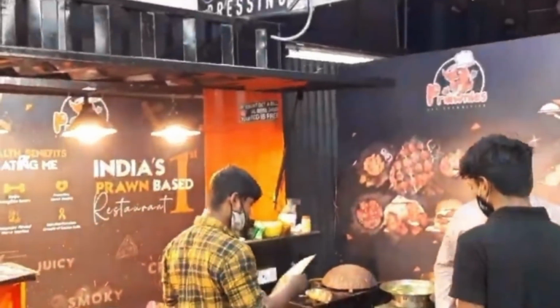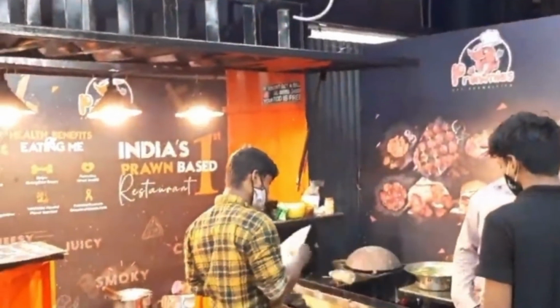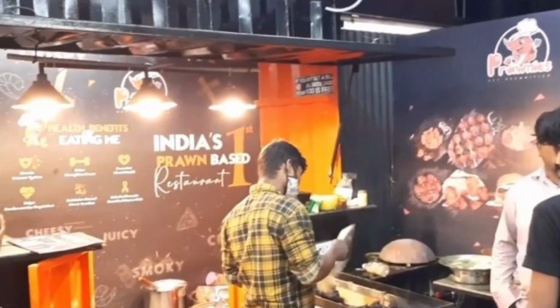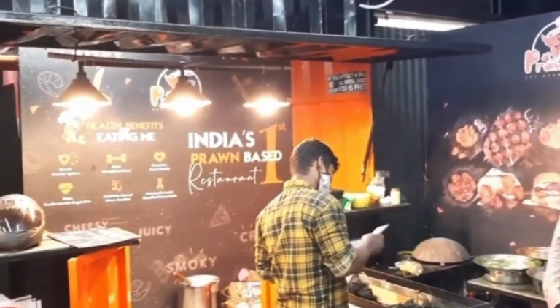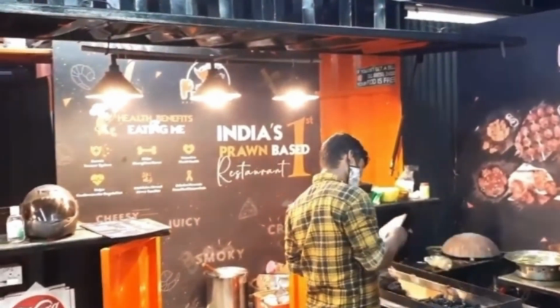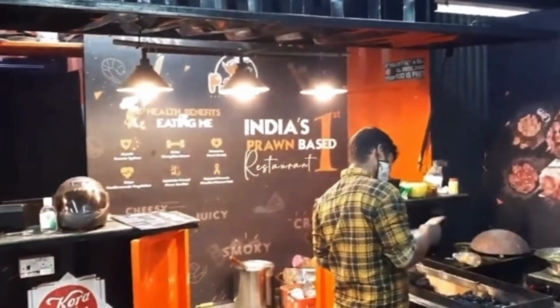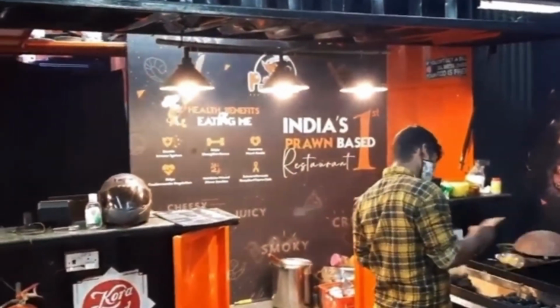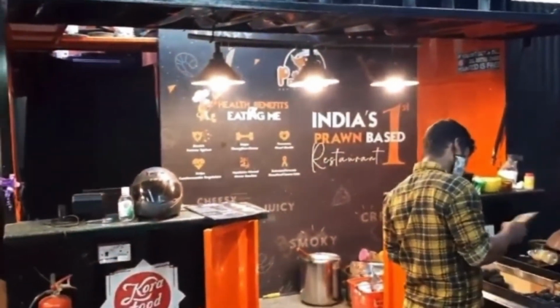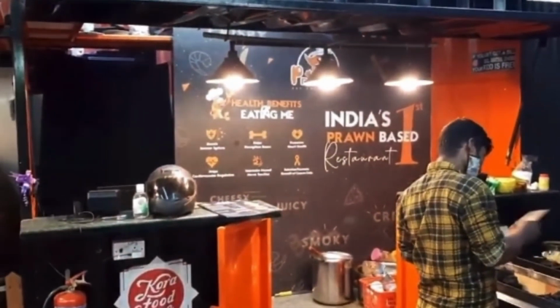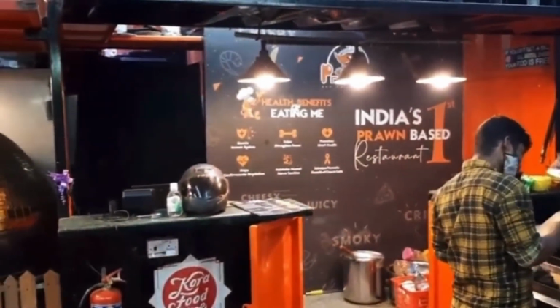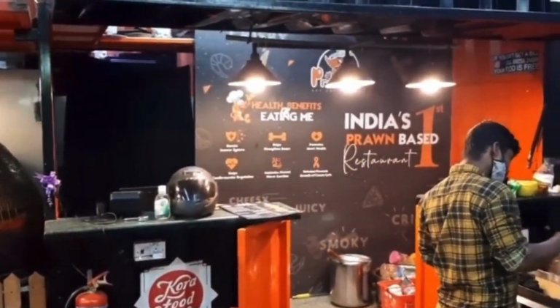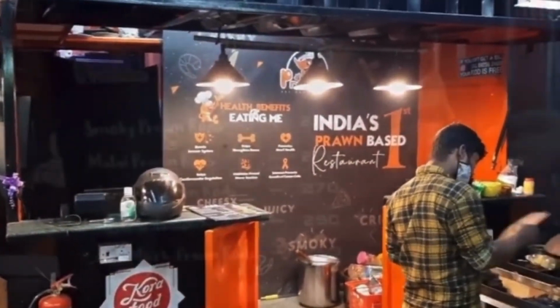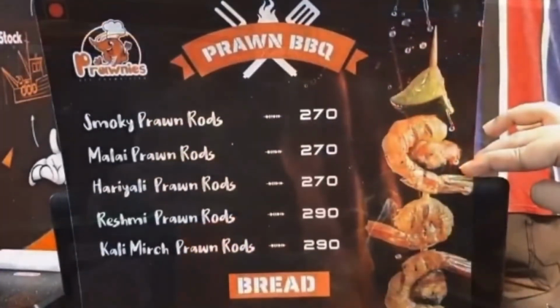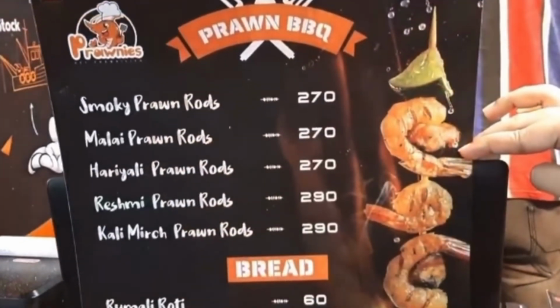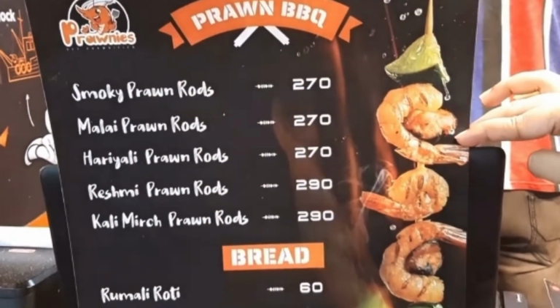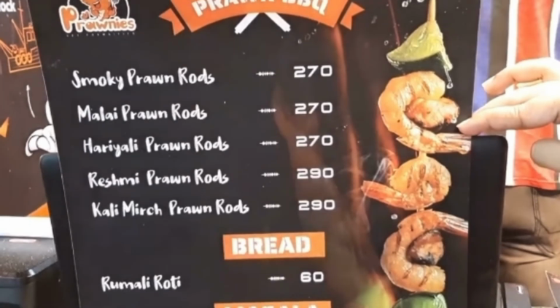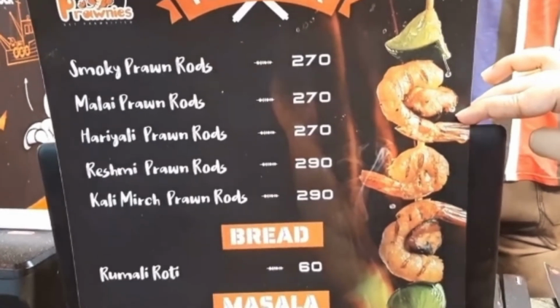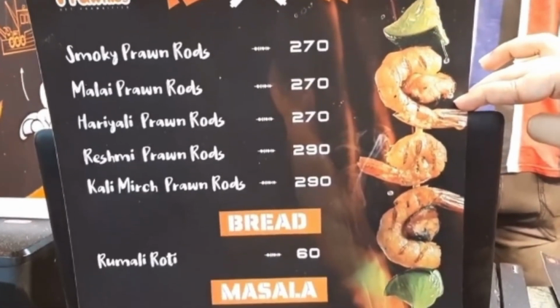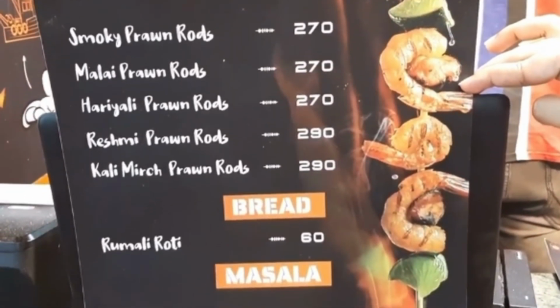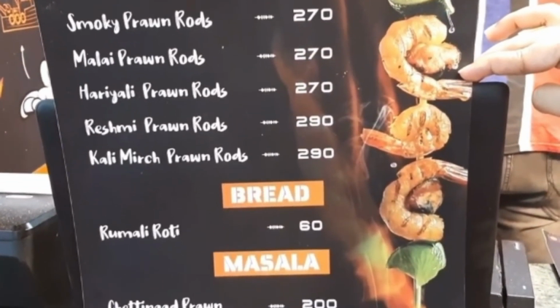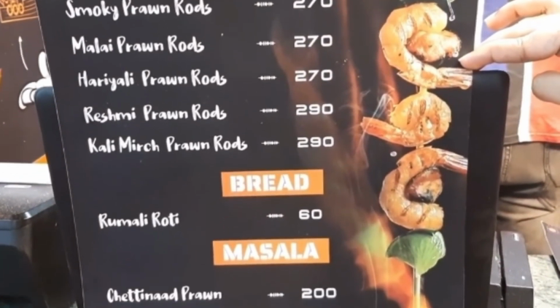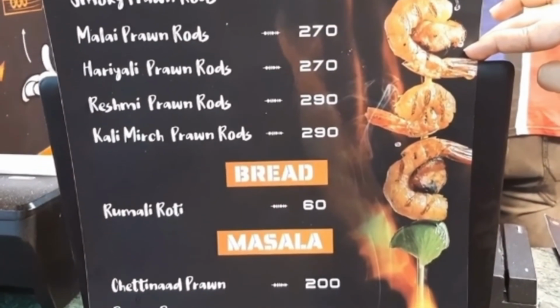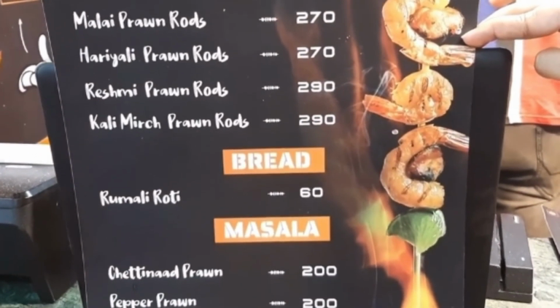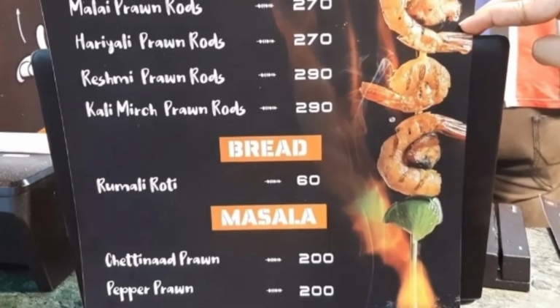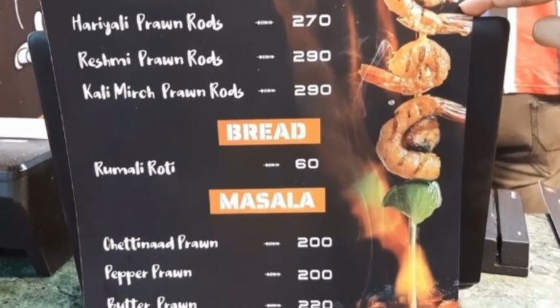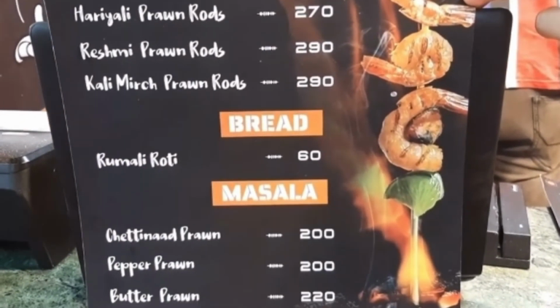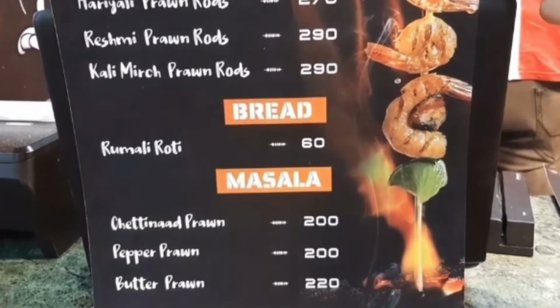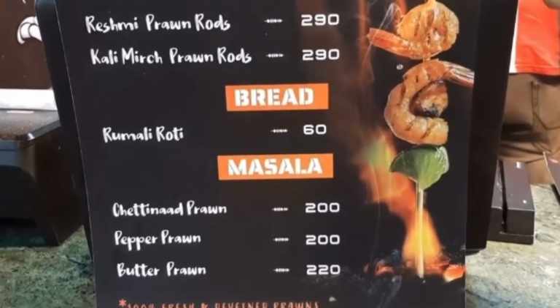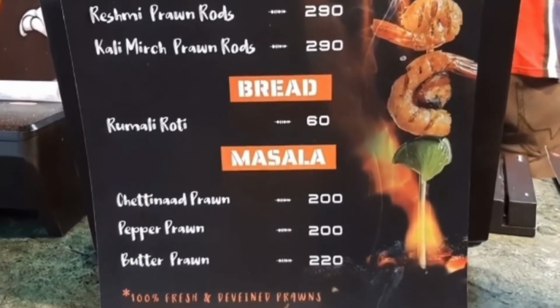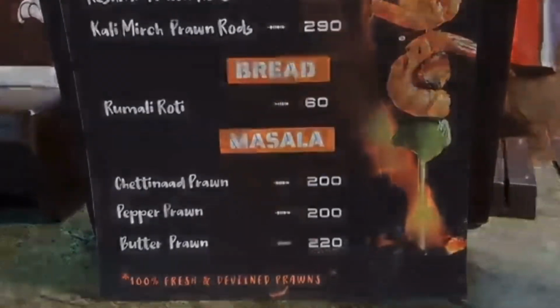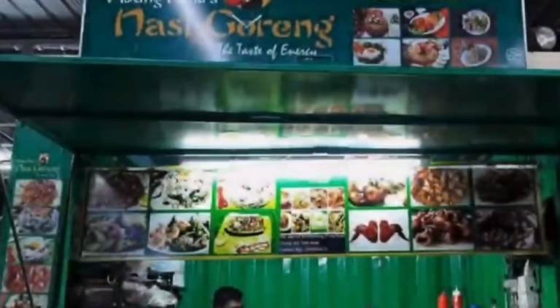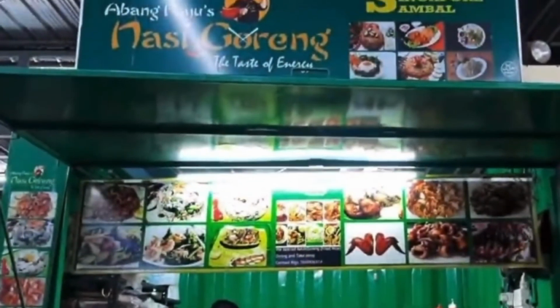The prawns are full prawn-based starters. We have different varieties of prawn barbecues with different aromas and flavors. Please visit Marakama.